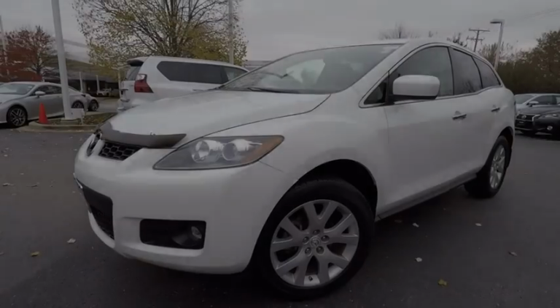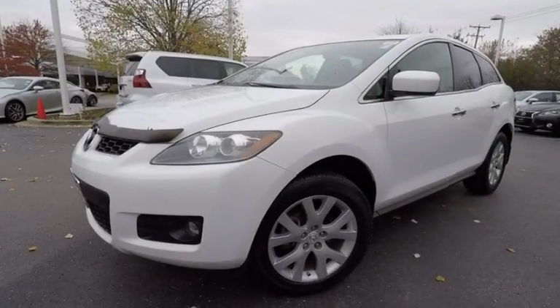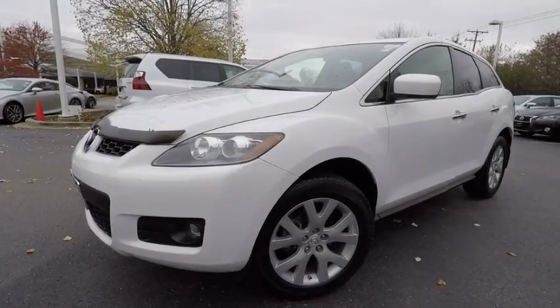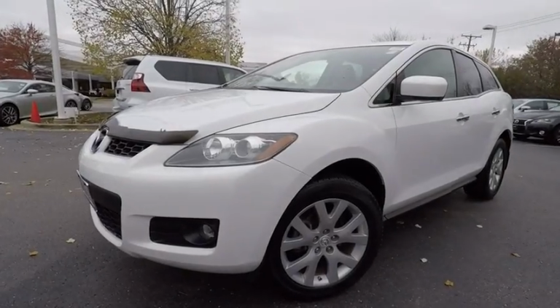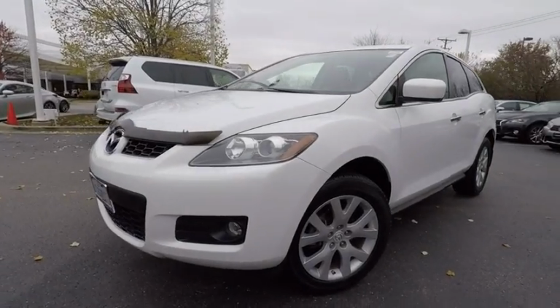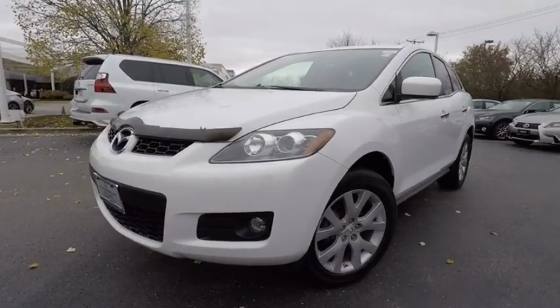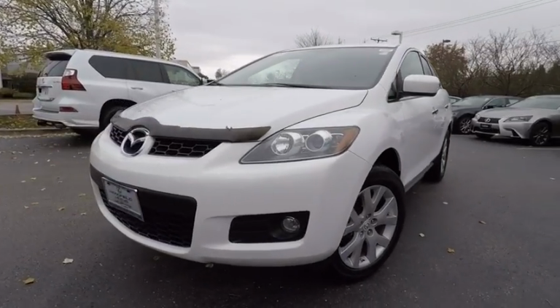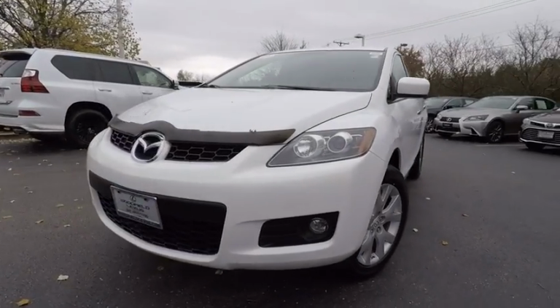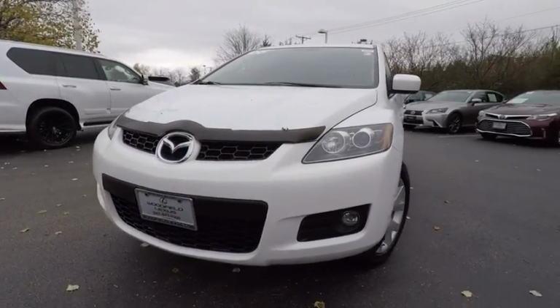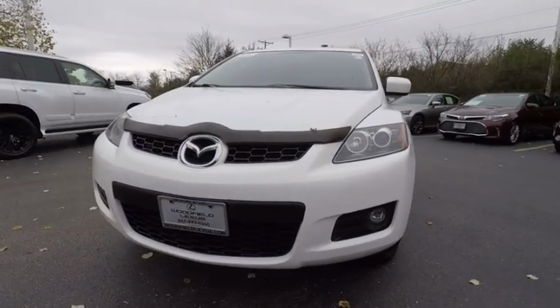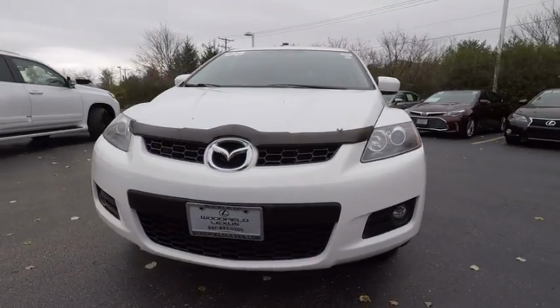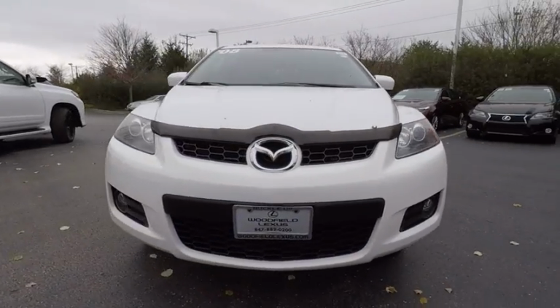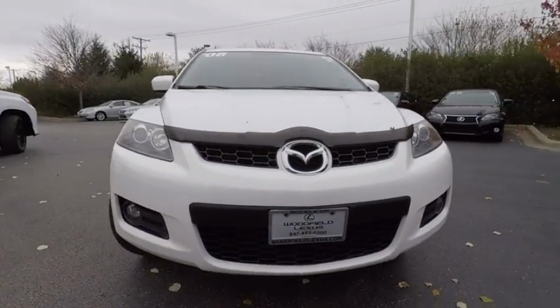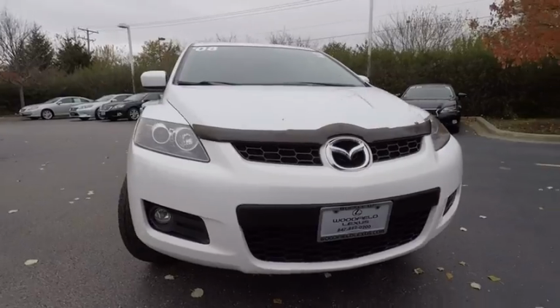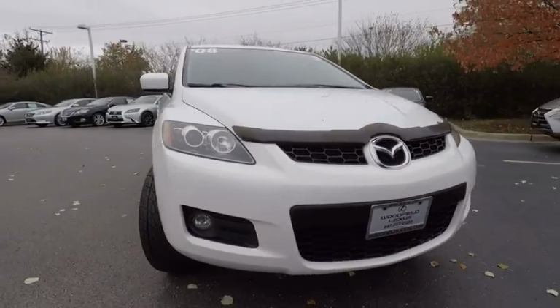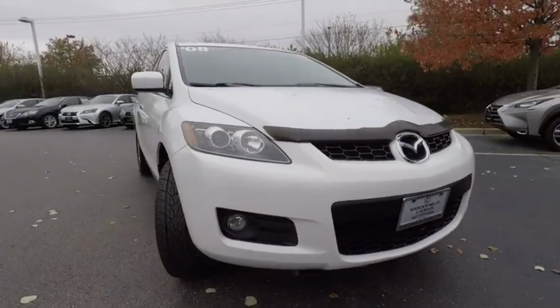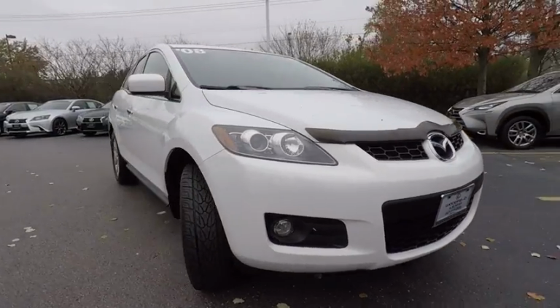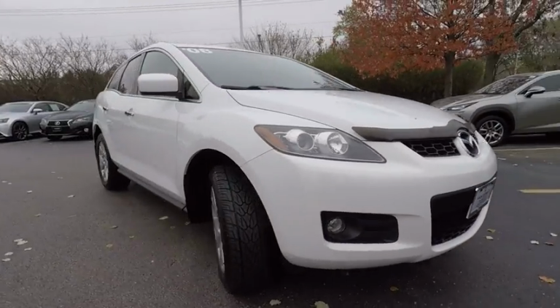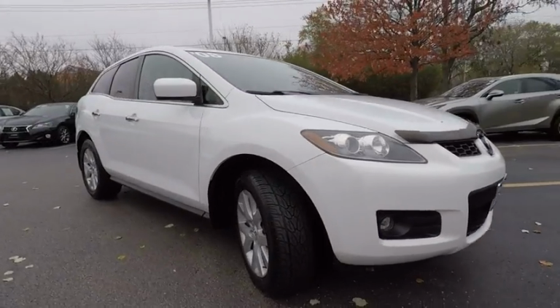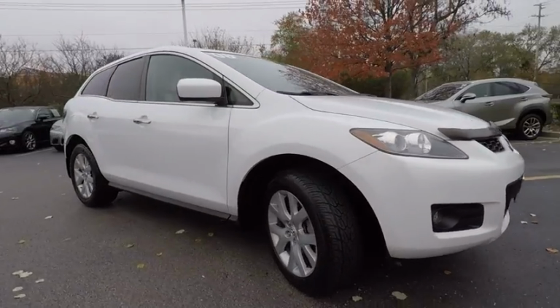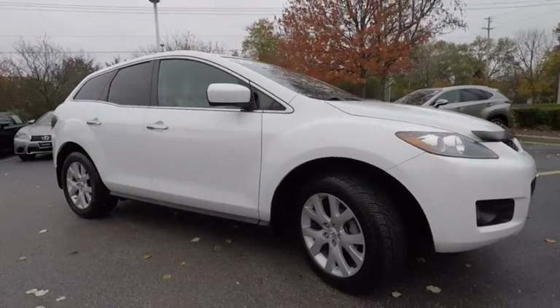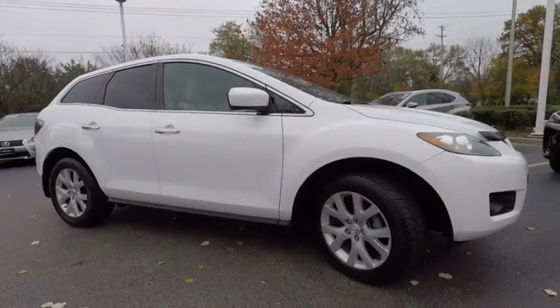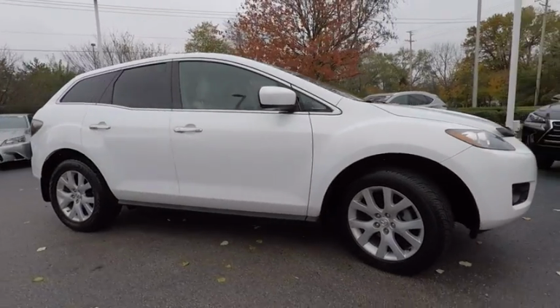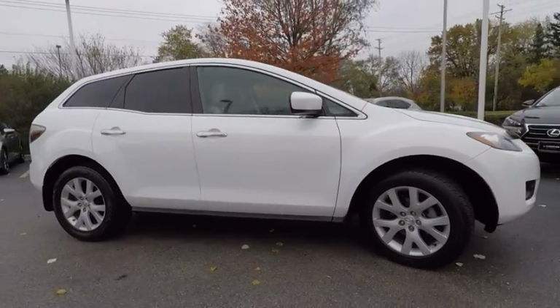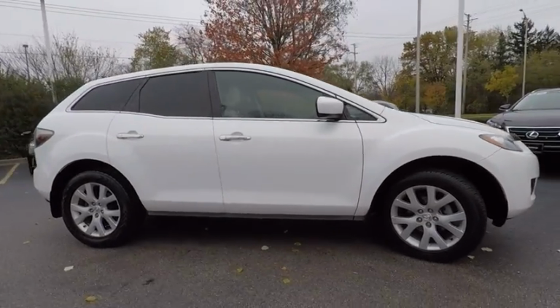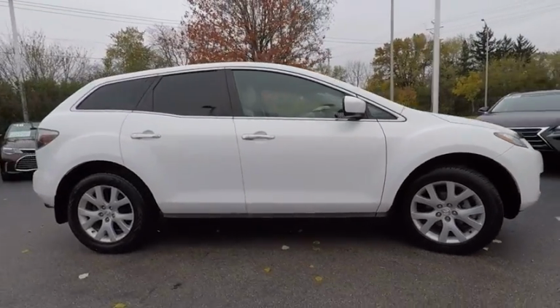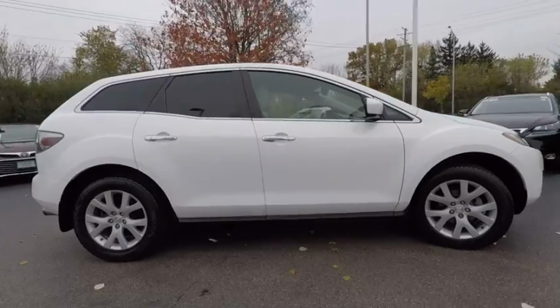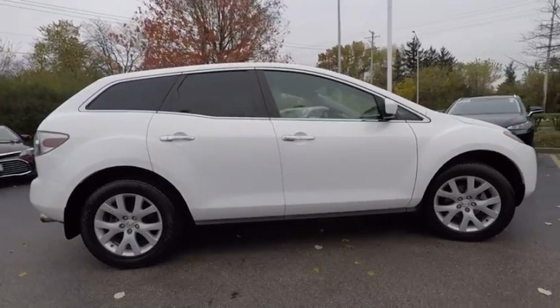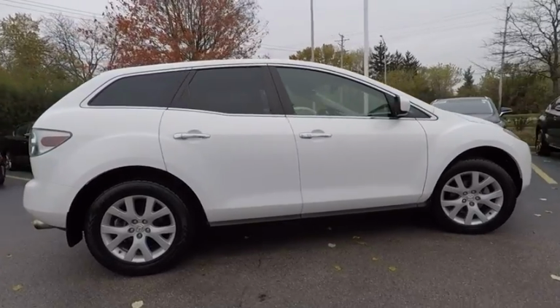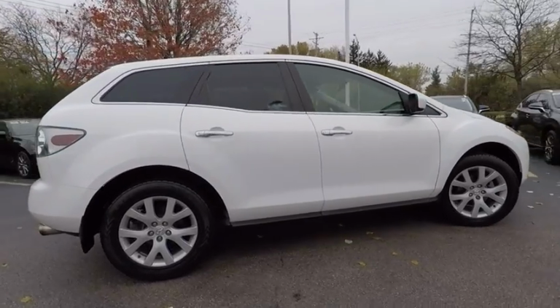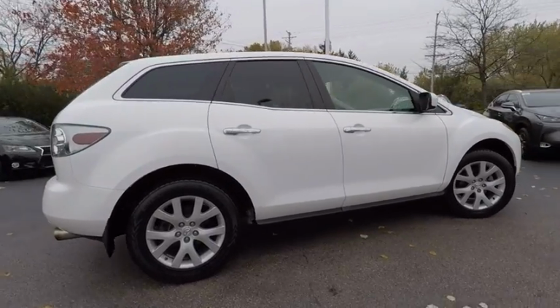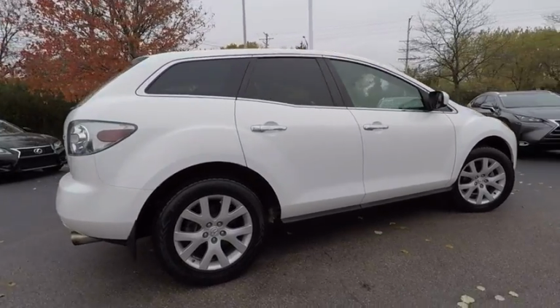The 2008 CX-7. The CX-7 combines sporty good looks, car-like handling, and SUV utility, plus a powerful fuel-efficient engine. Never settle when you can have it all.